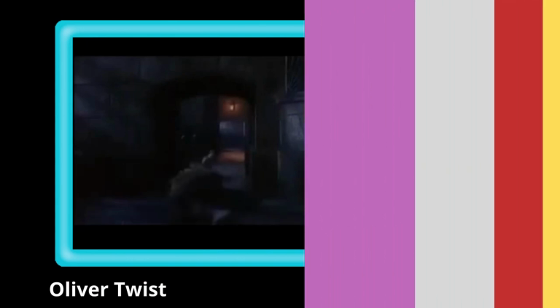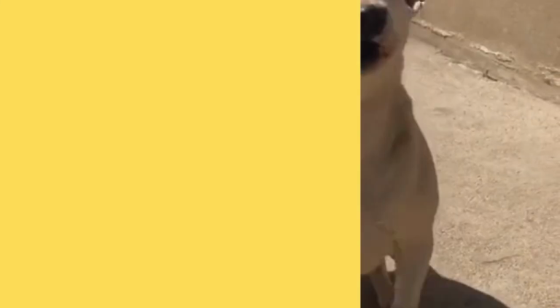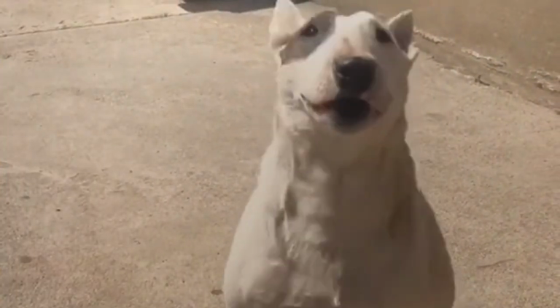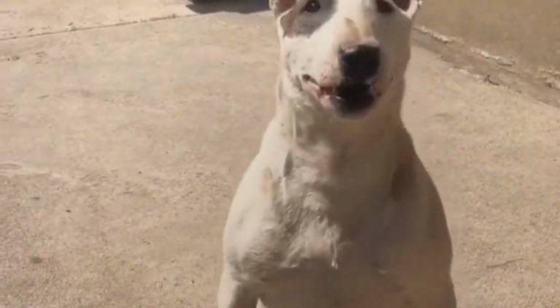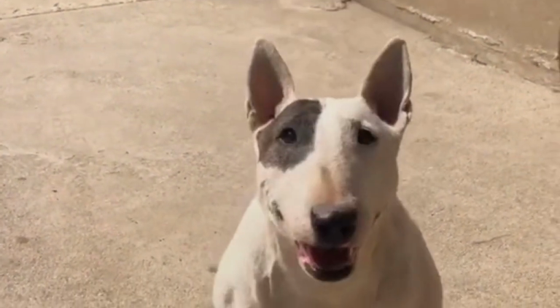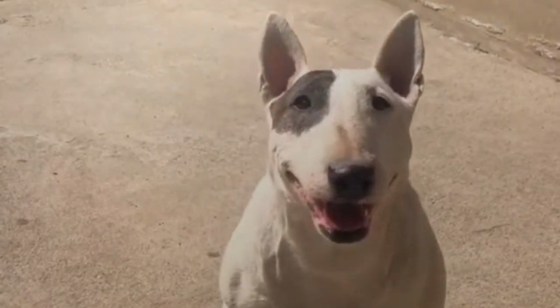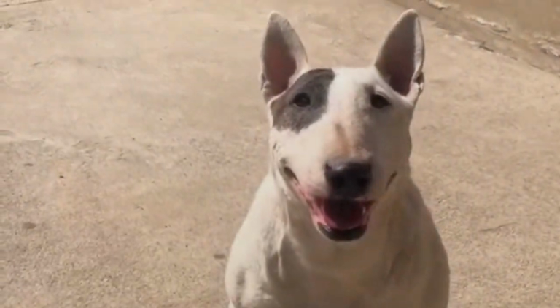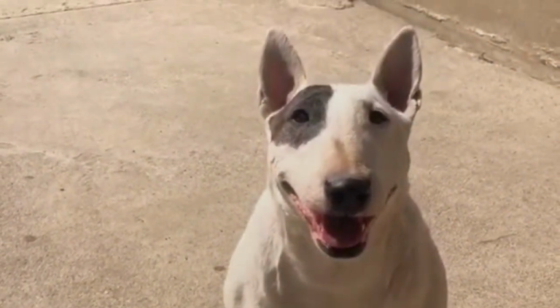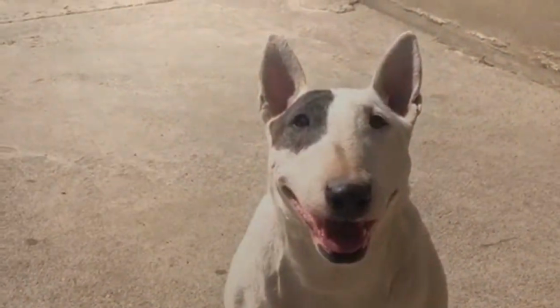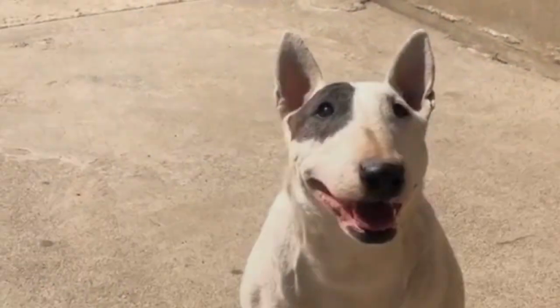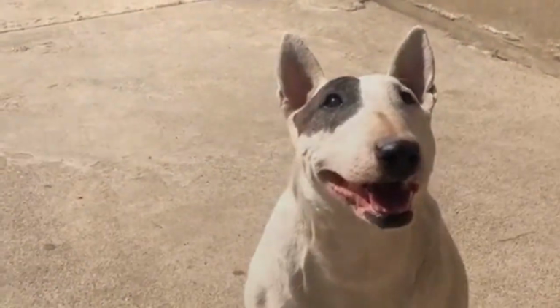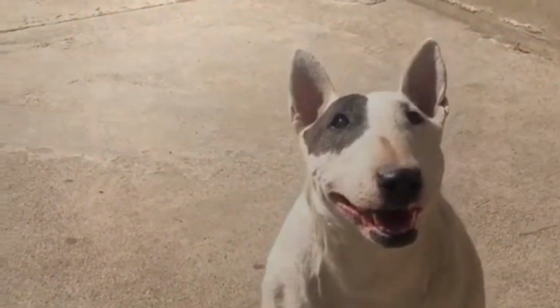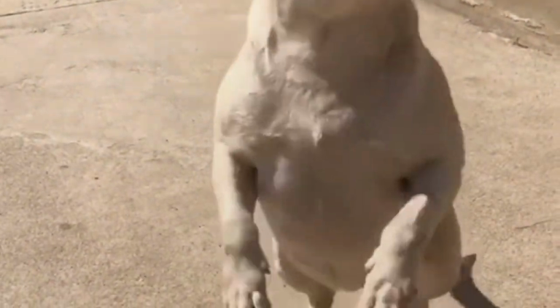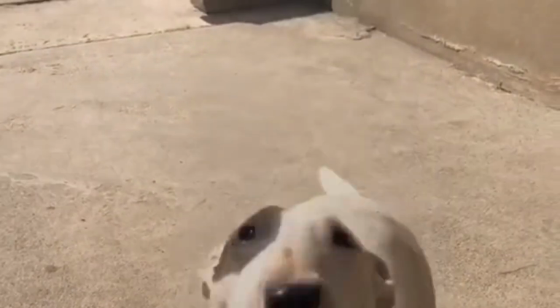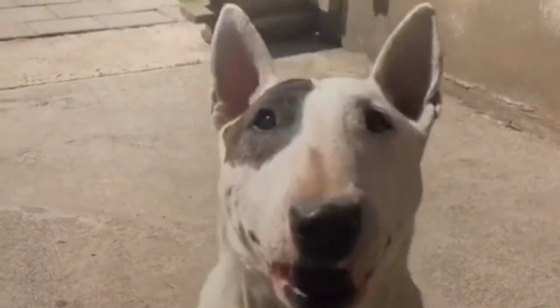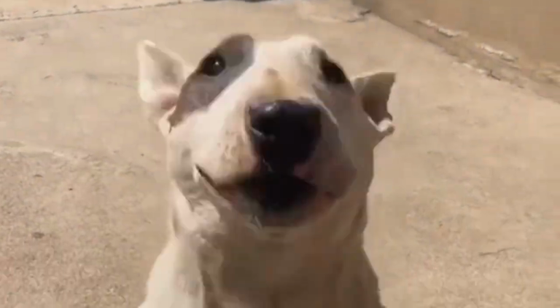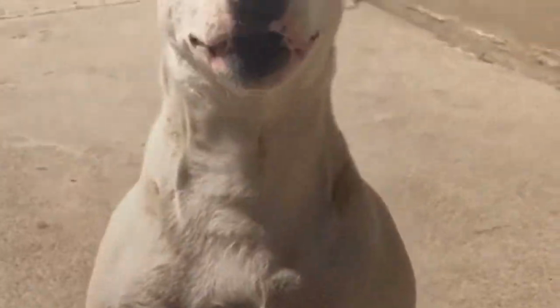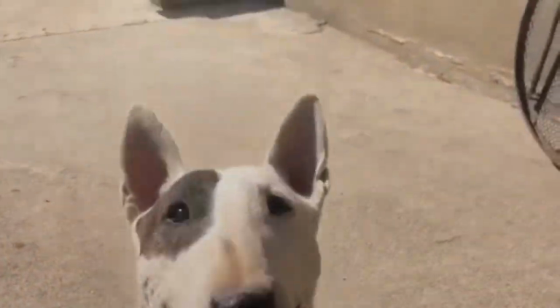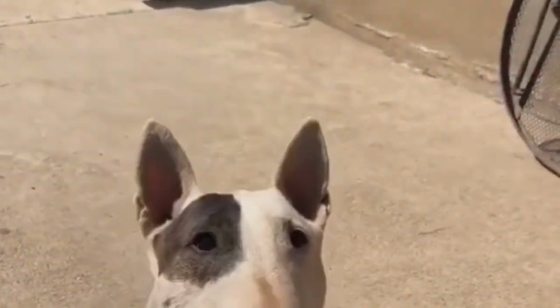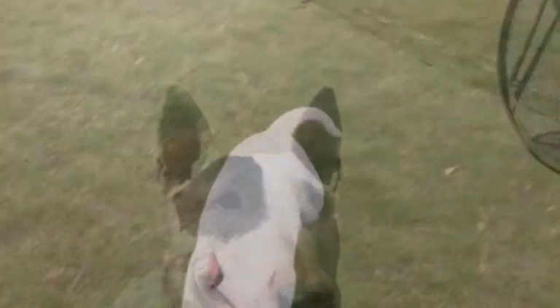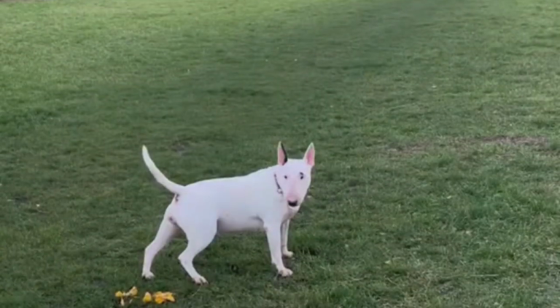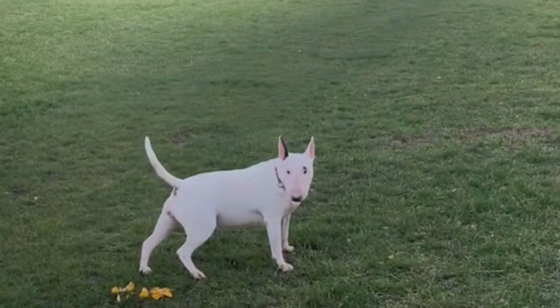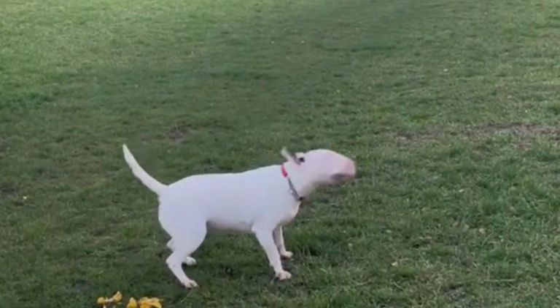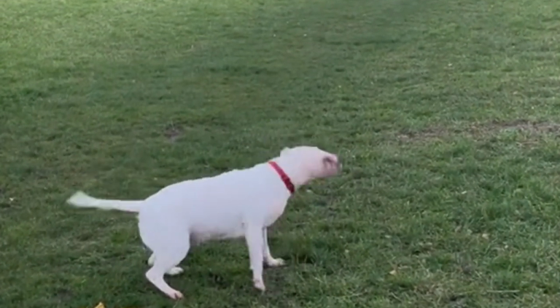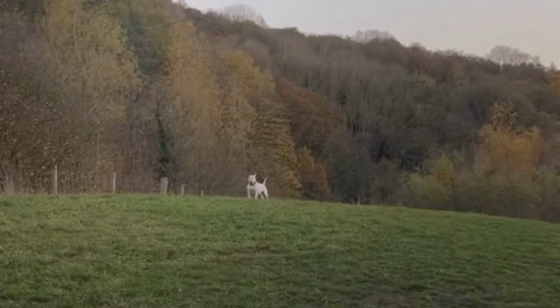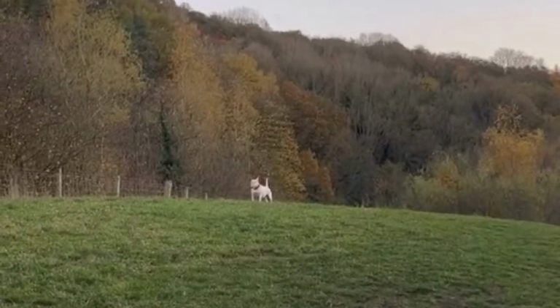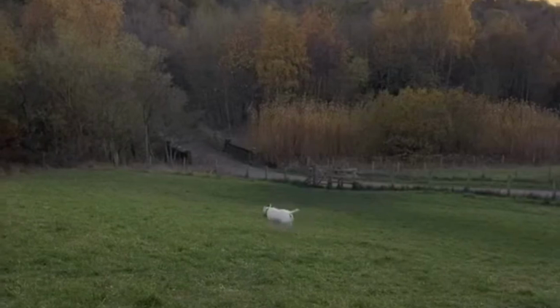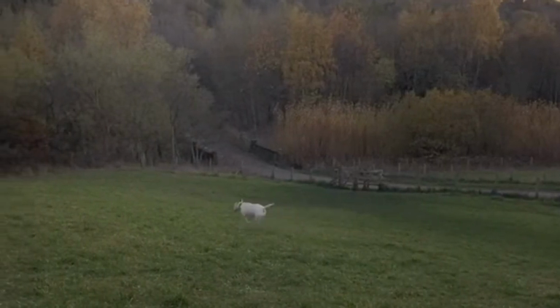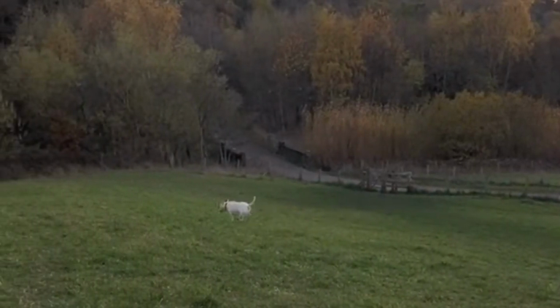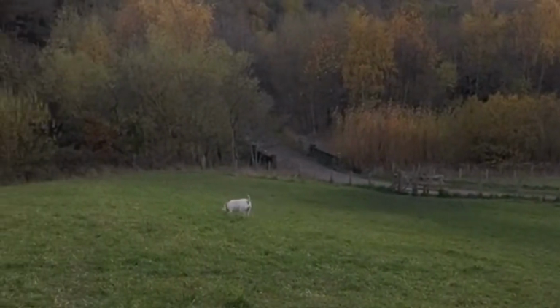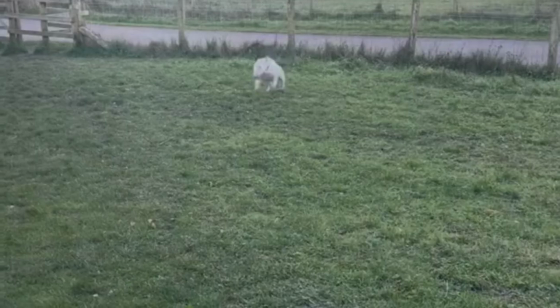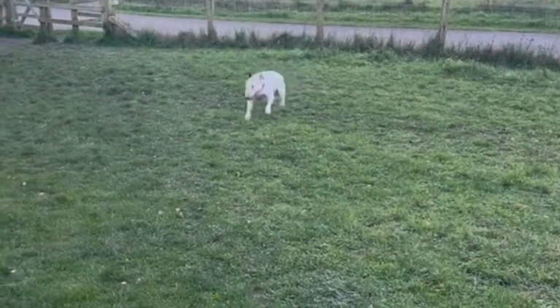English Bull Terriers require regular exercise to keep them physically and mentally stimulated. A brisk daily walk or playtime in a secure yard will keep them happy and content.